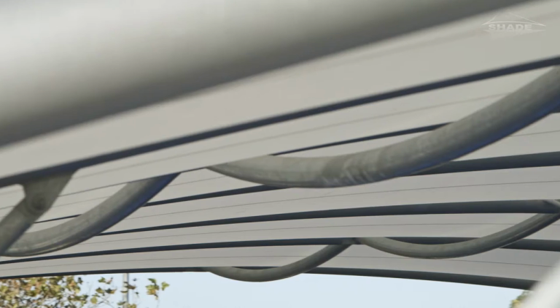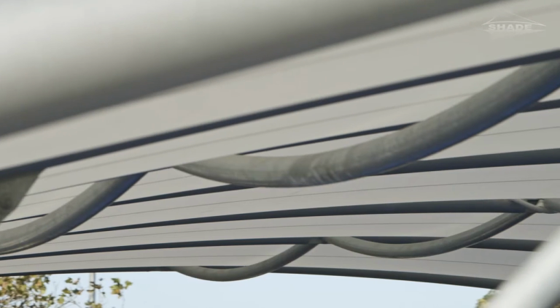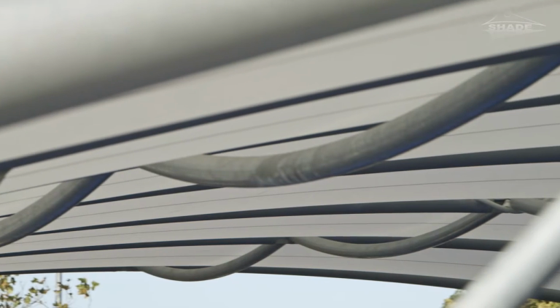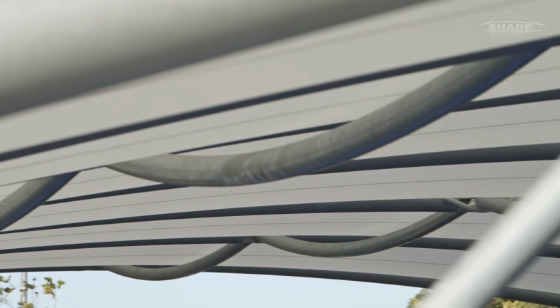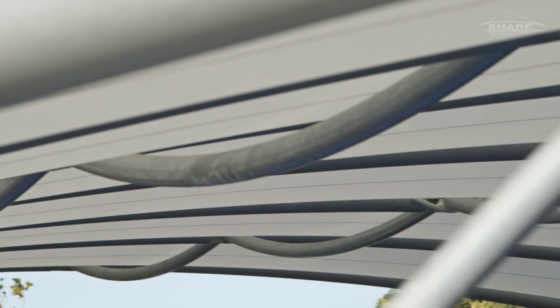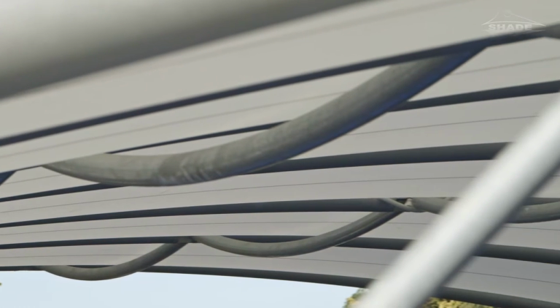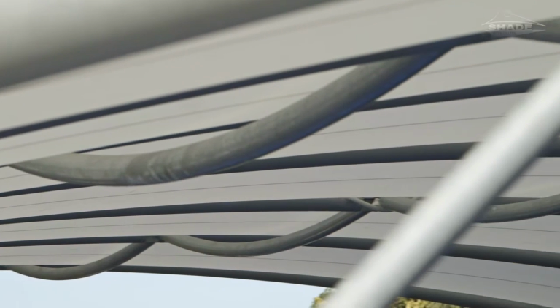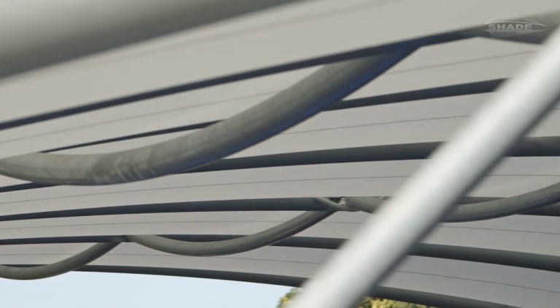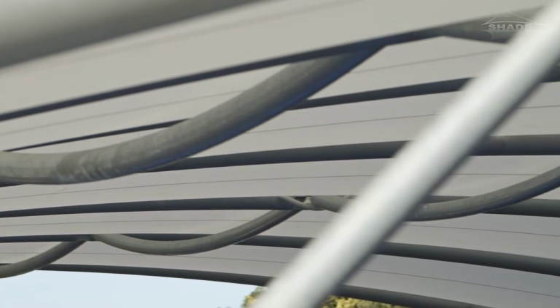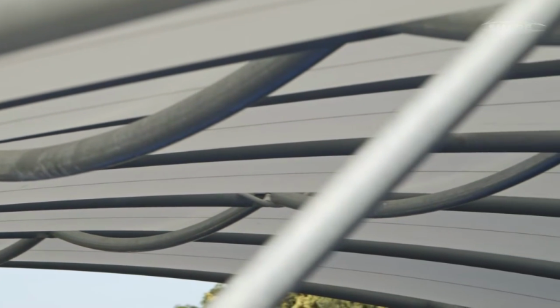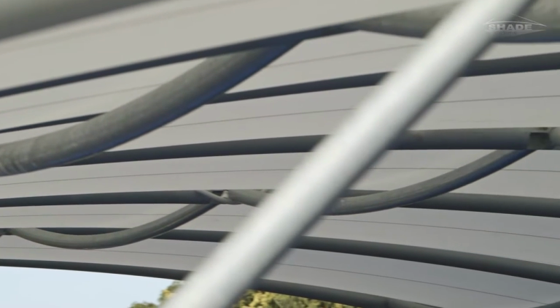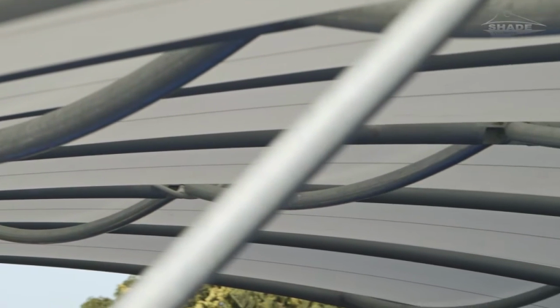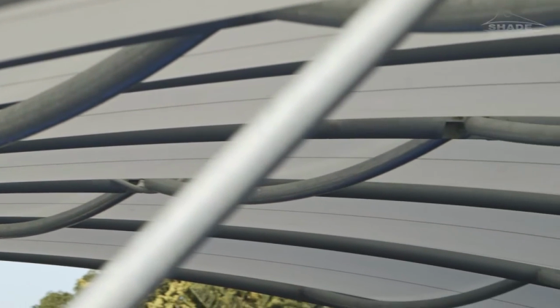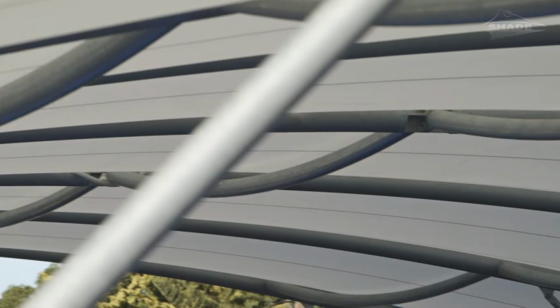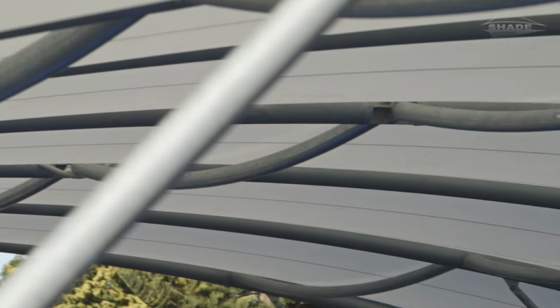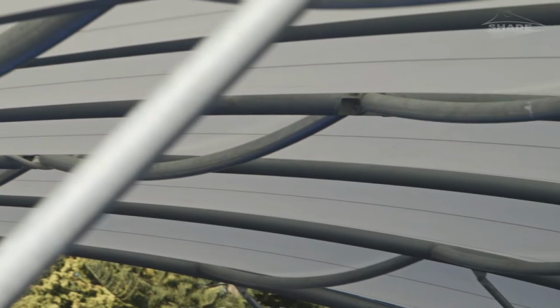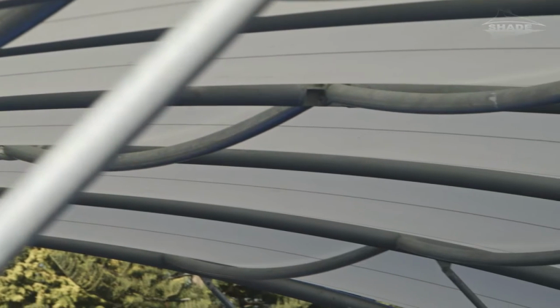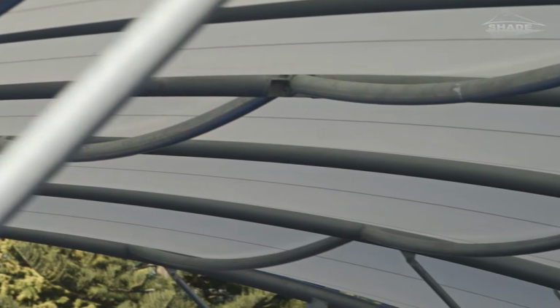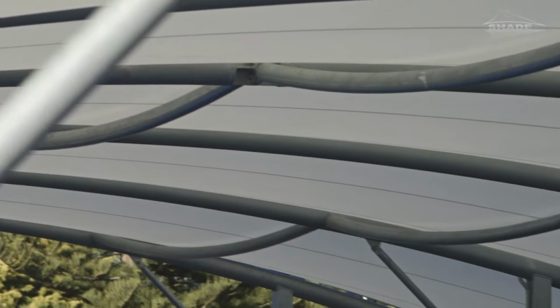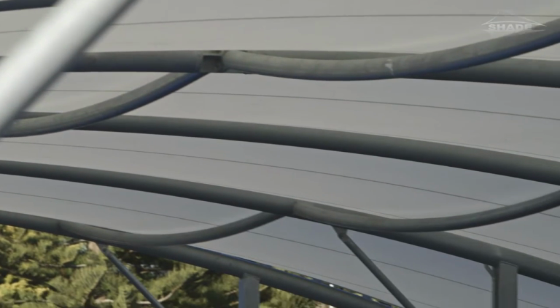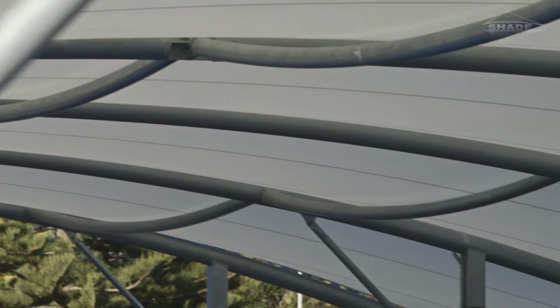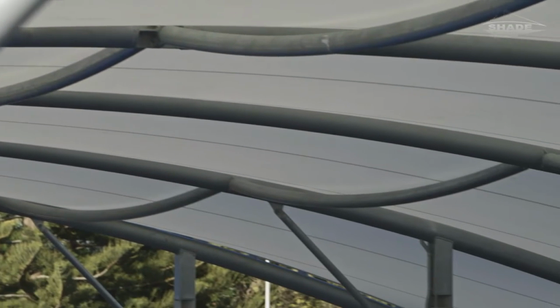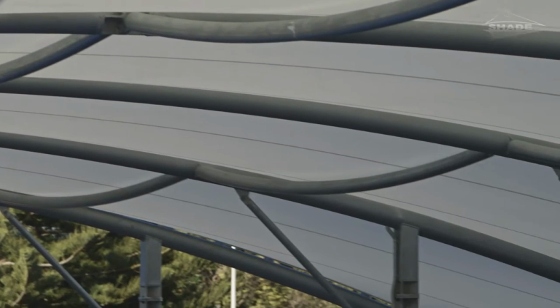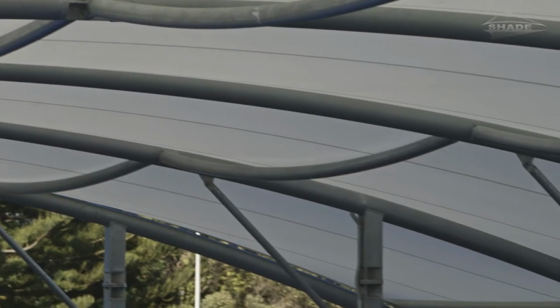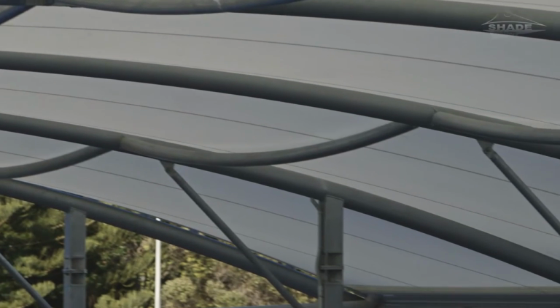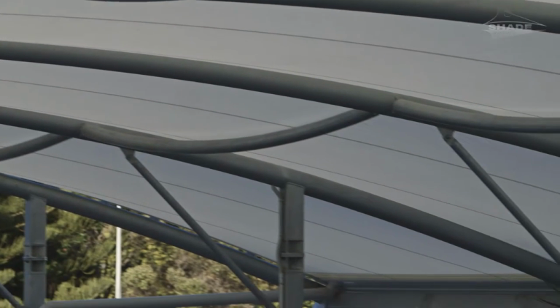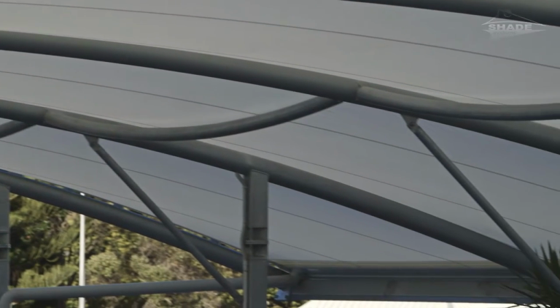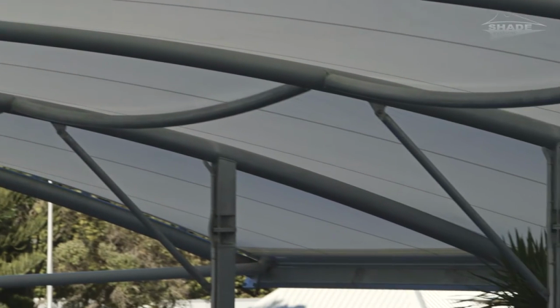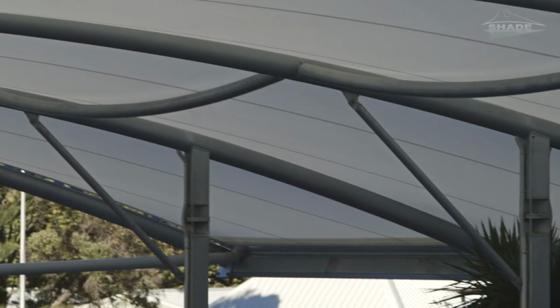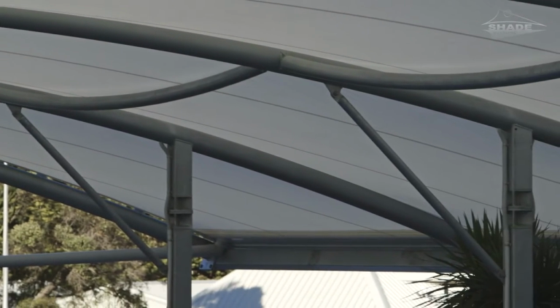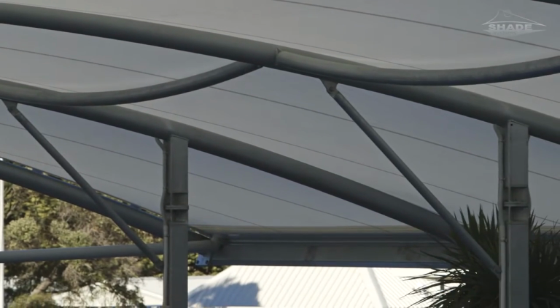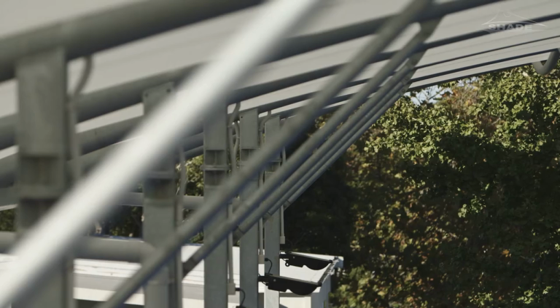With a PVC tensile membrane, although you're getting higher light transmission, you get 100% UV block and what we'd call 100% shadow on the ground.